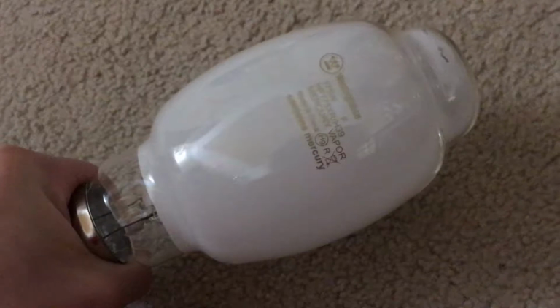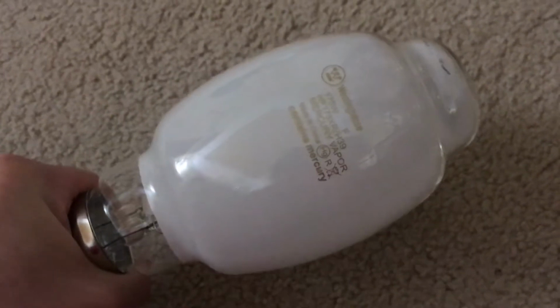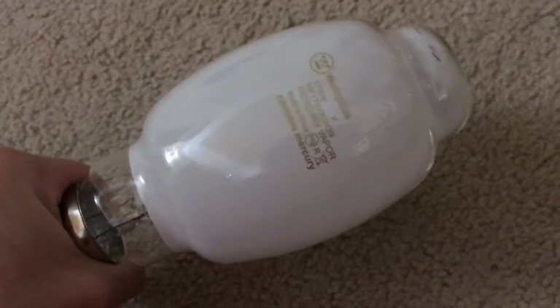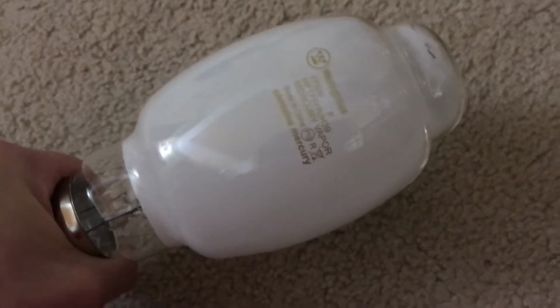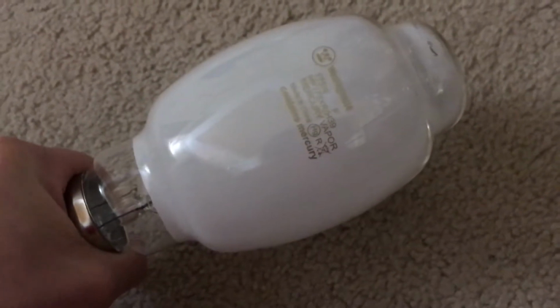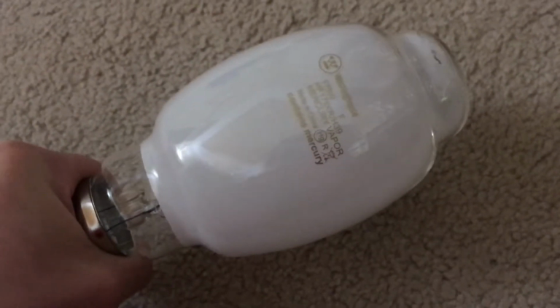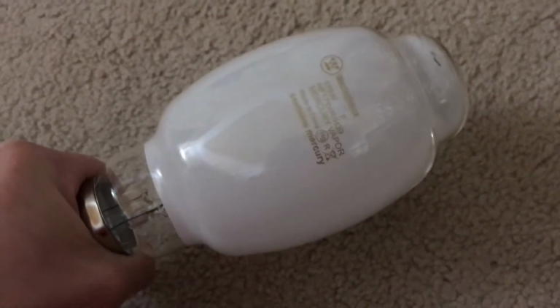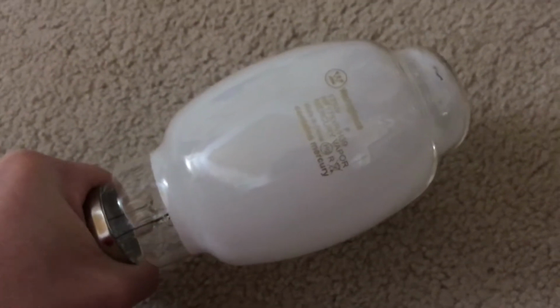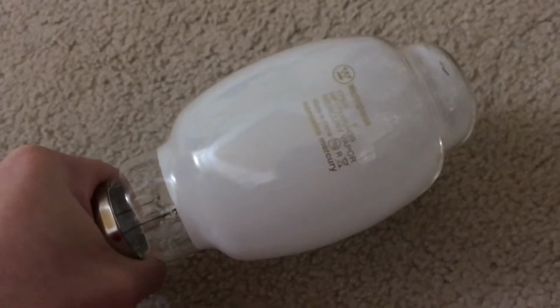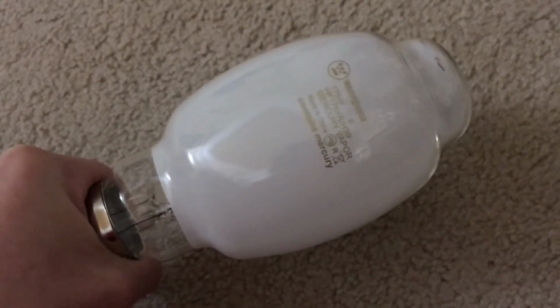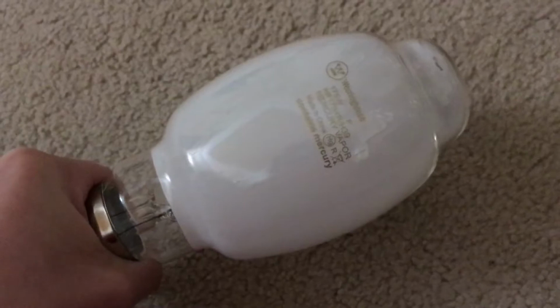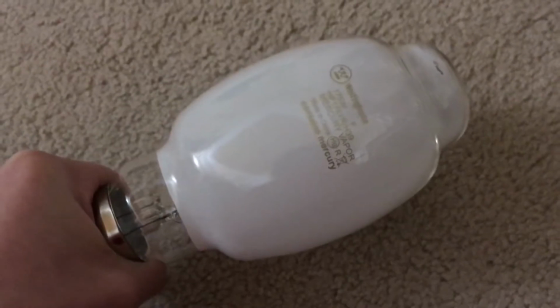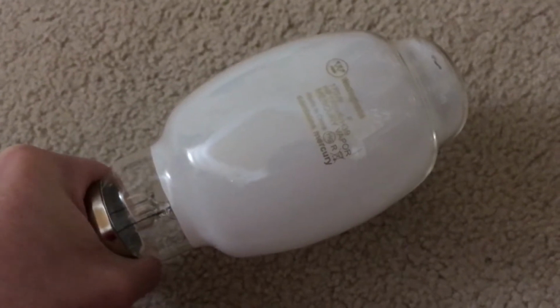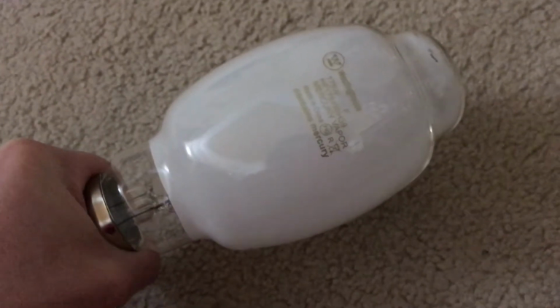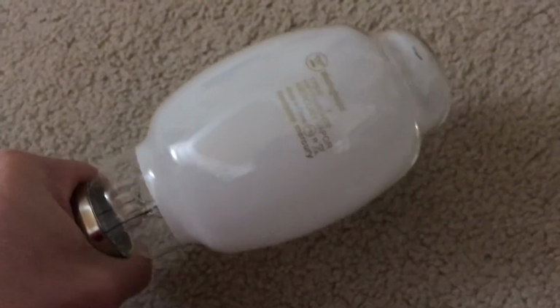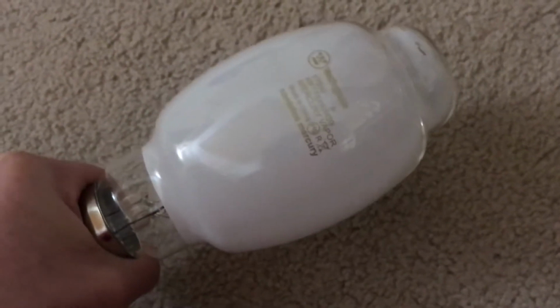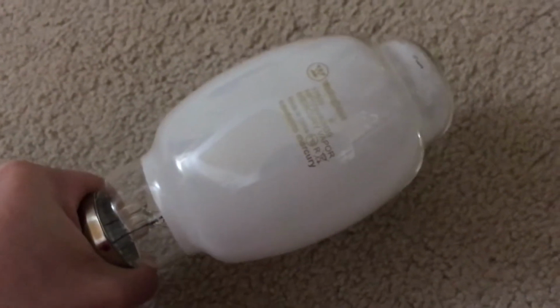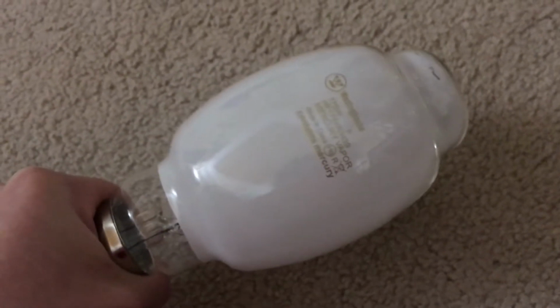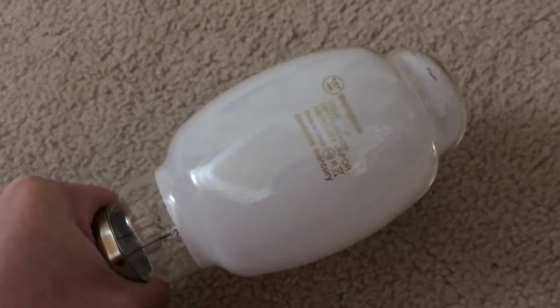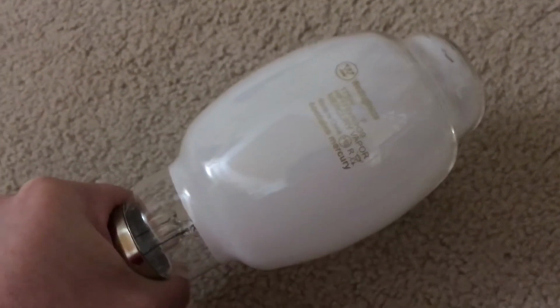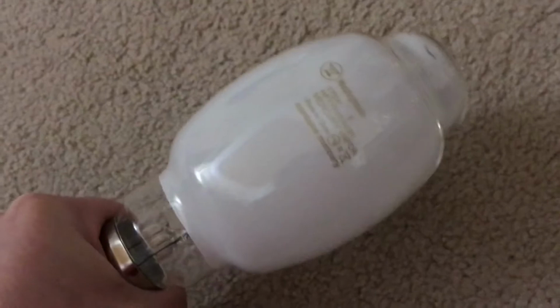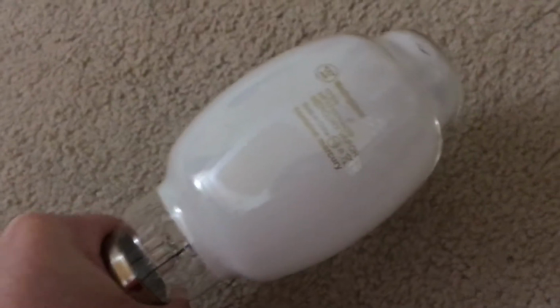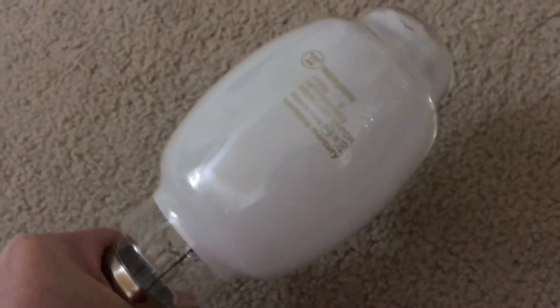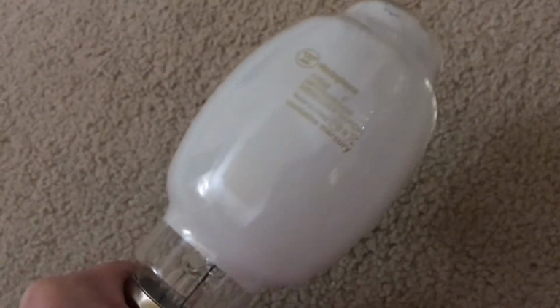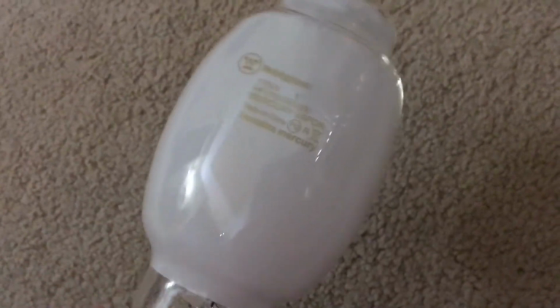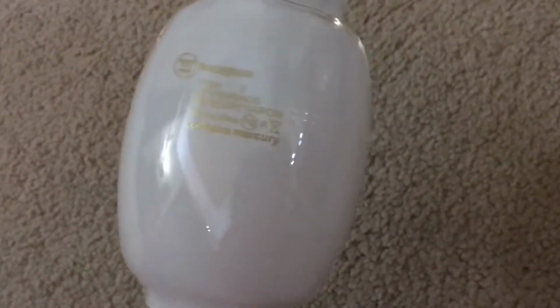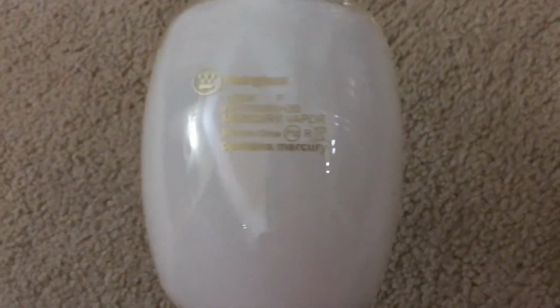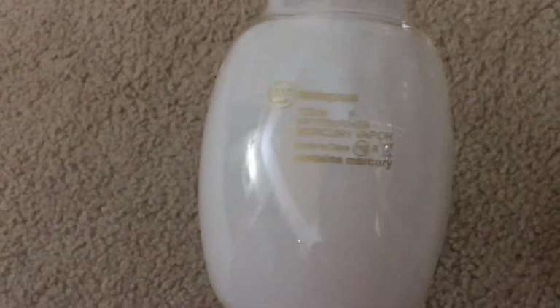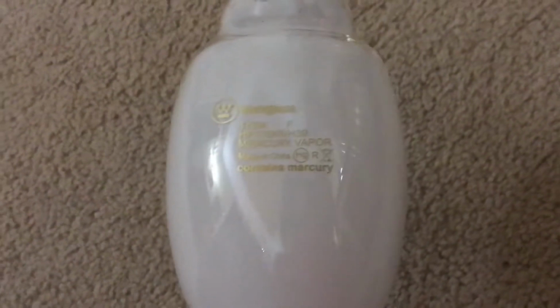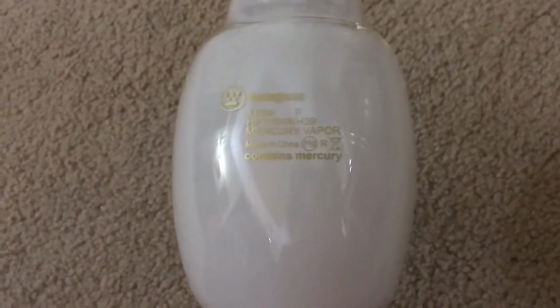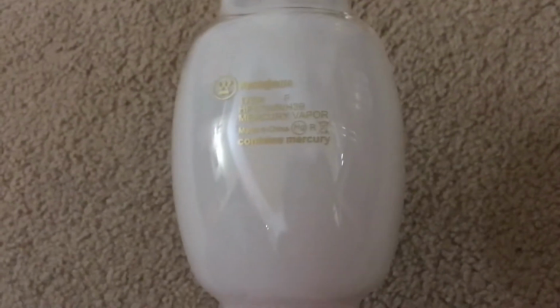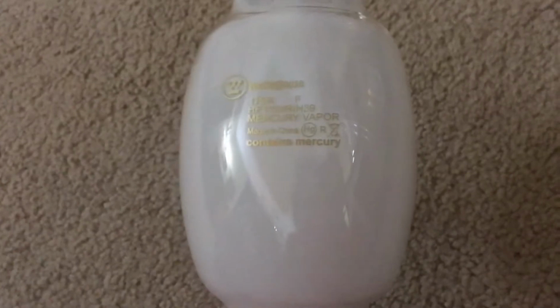Hello everybody, today I'm going to show you this very nice Westinghouse 175 Watt Deluxe Coated Mercury Vapor Bulb. This particular bulb was bought at a ReStore in Tempe, Arizona for $5, so that was really cheap.